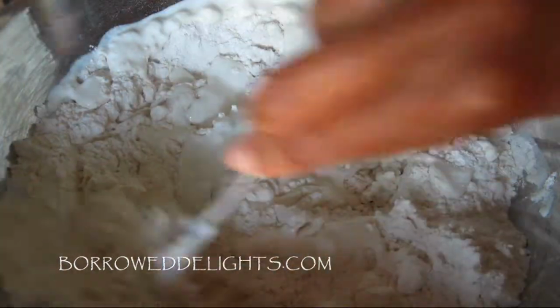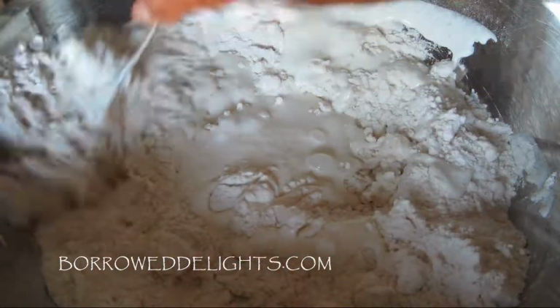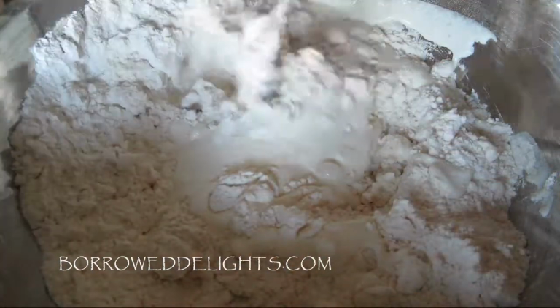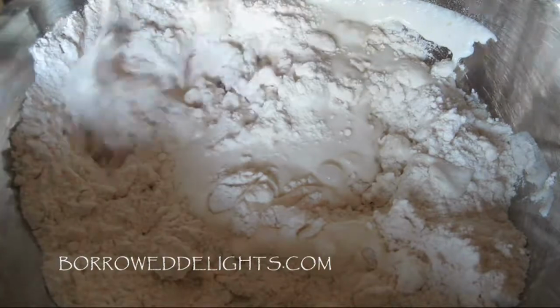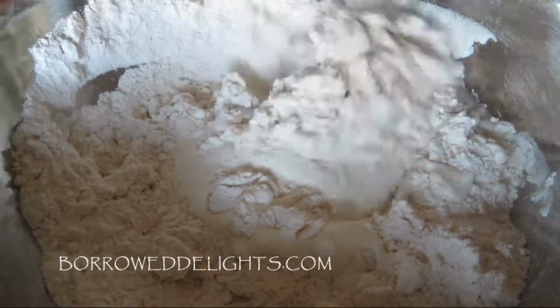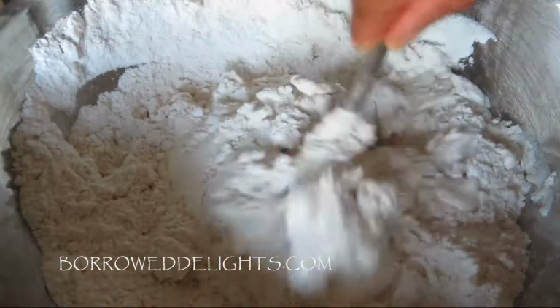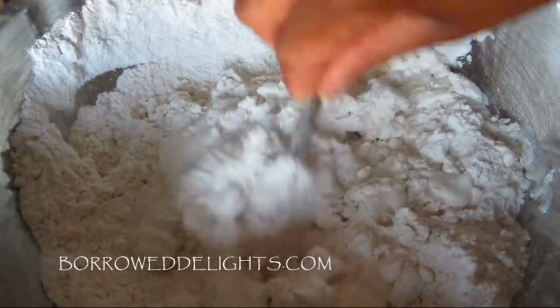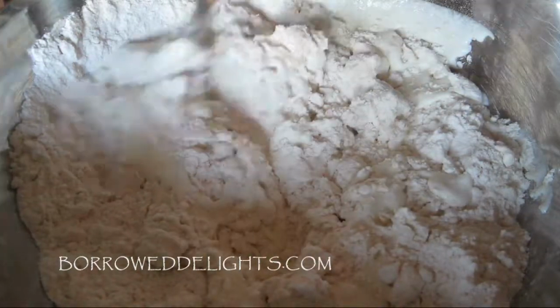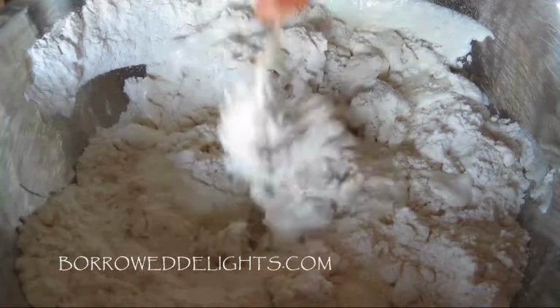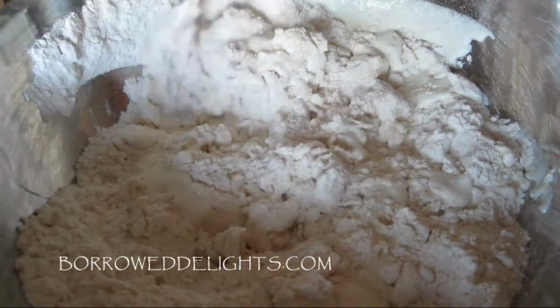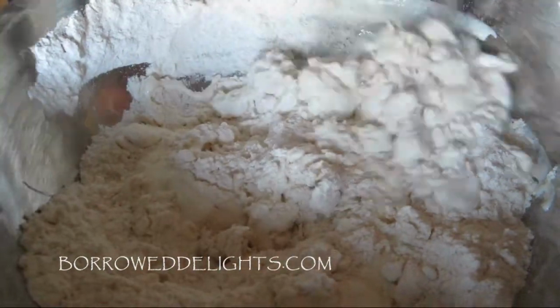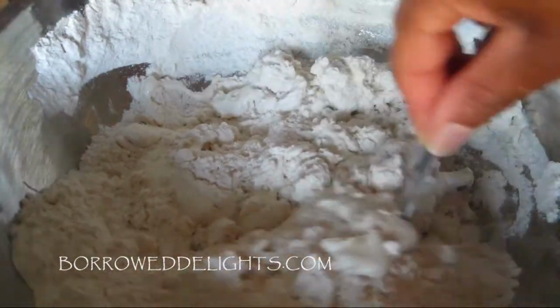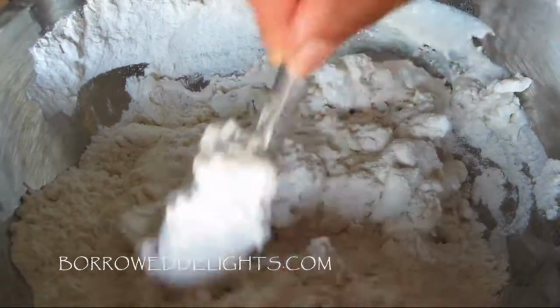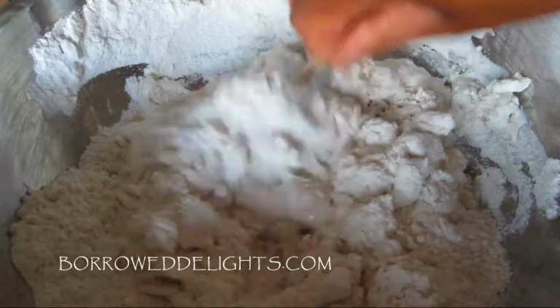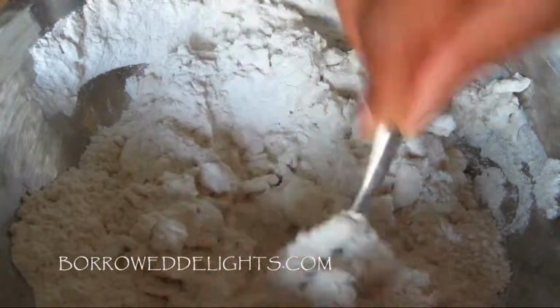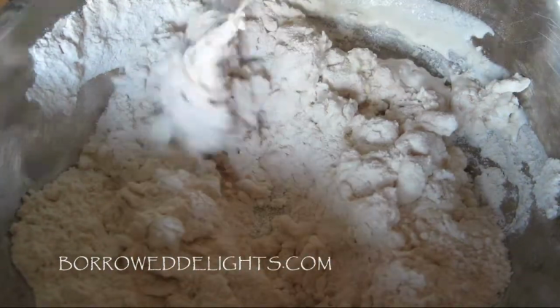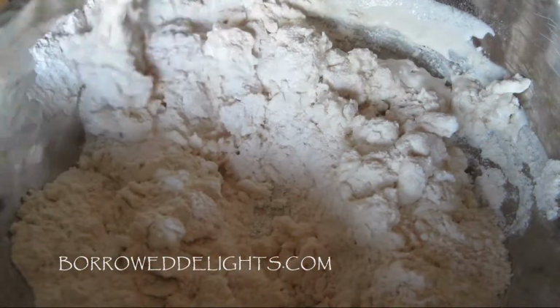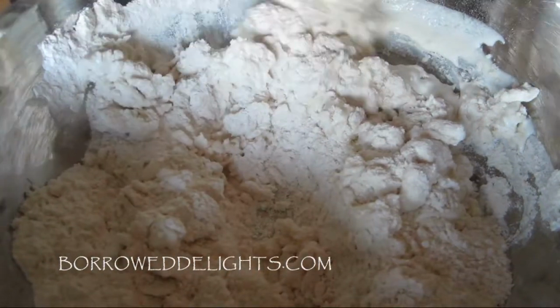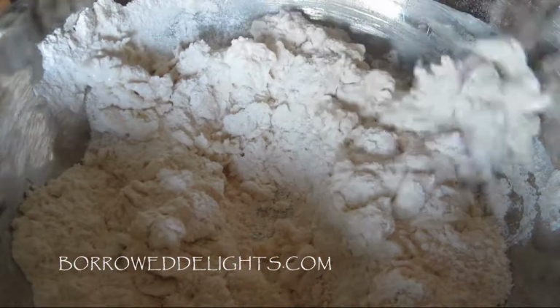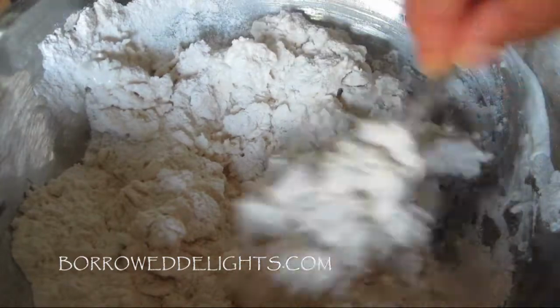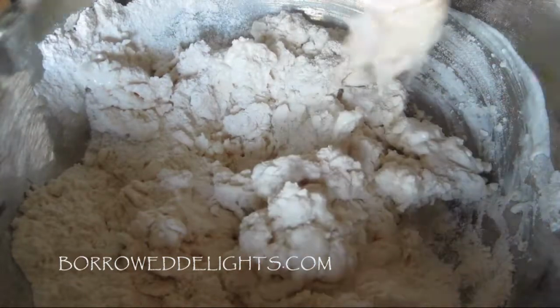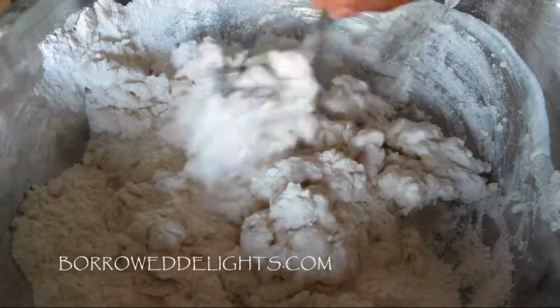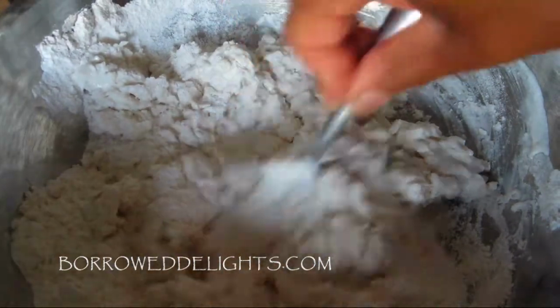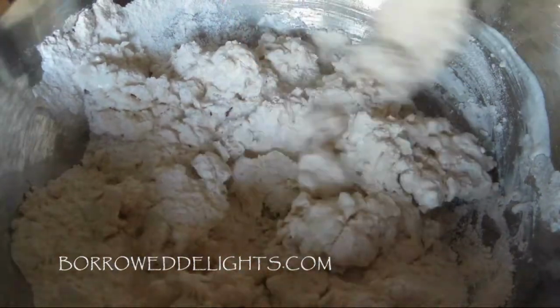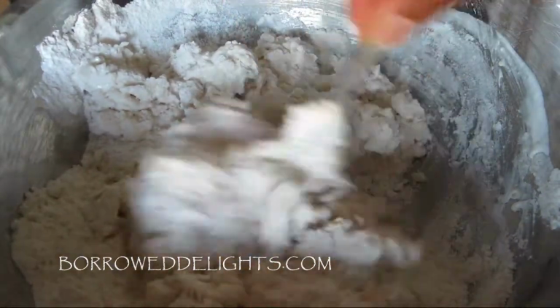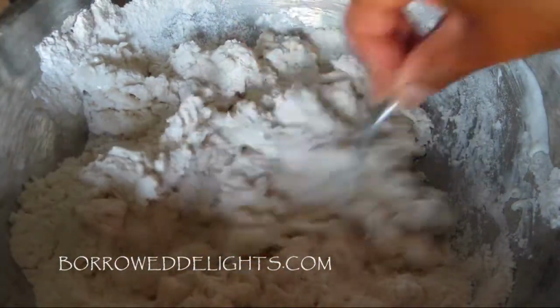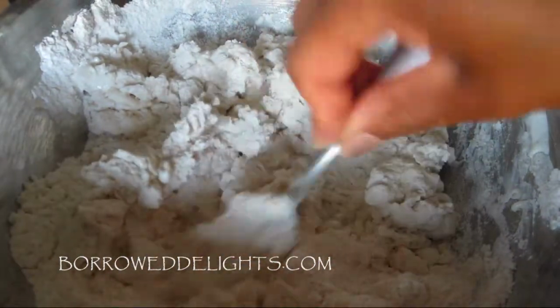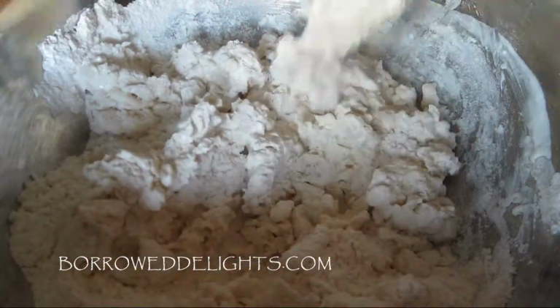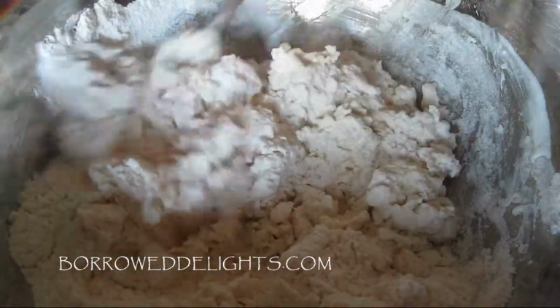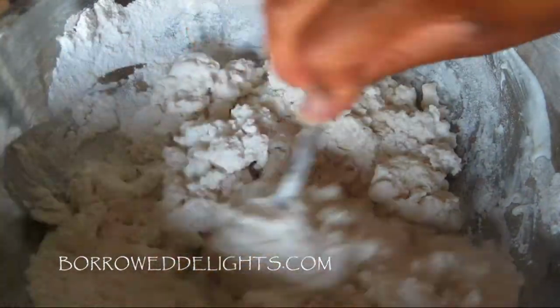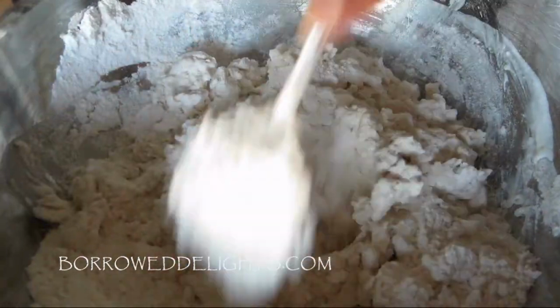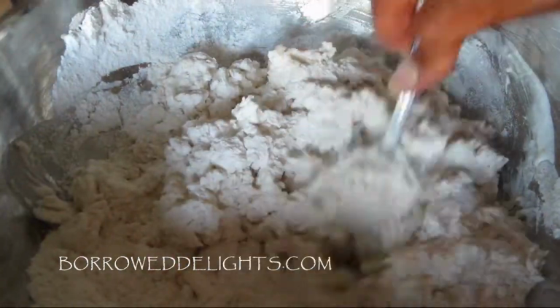Basically what you want is just a nice ball of dough. It will be a little bit sticky, but you shouldn't have any dry bits of flour at the bottom of your bowl.